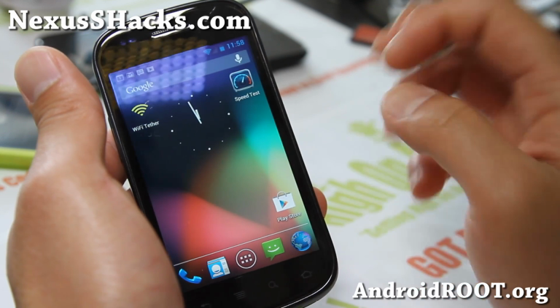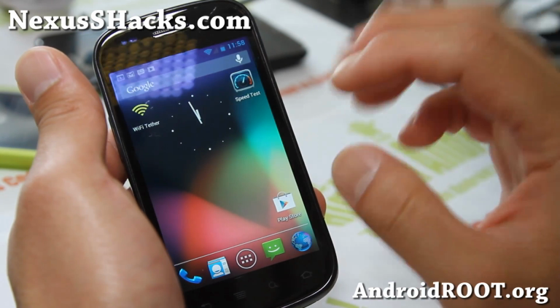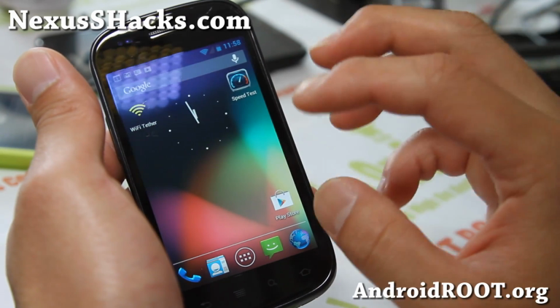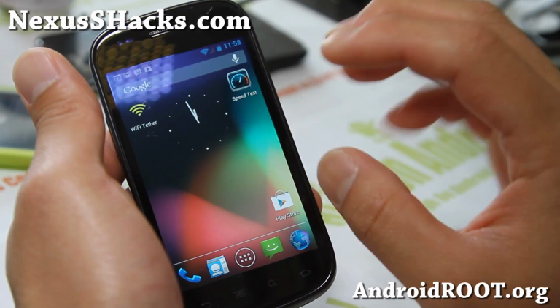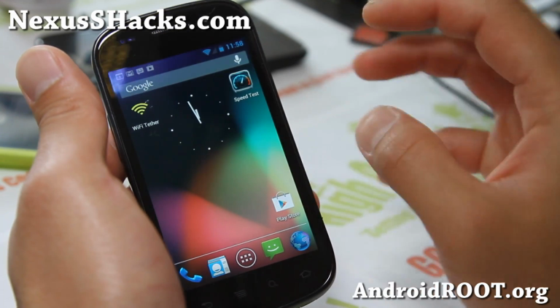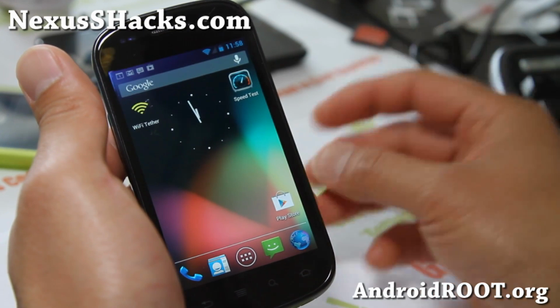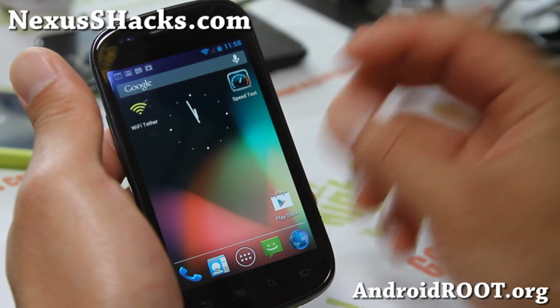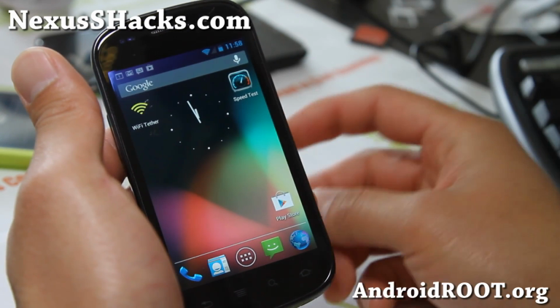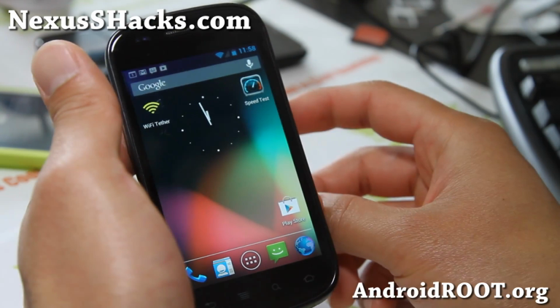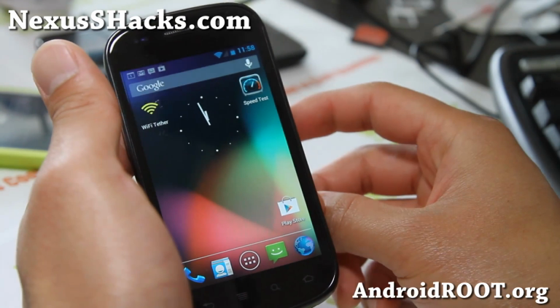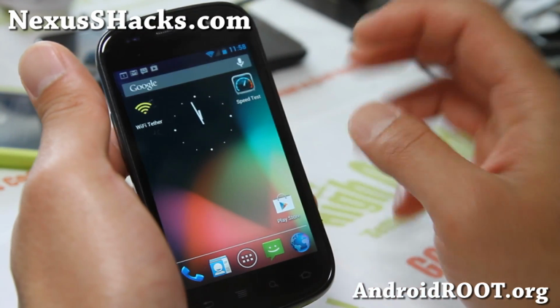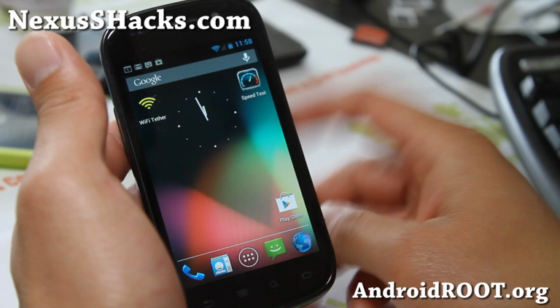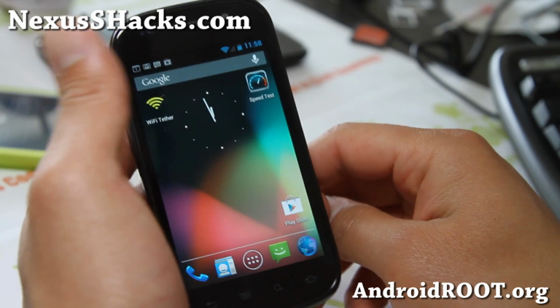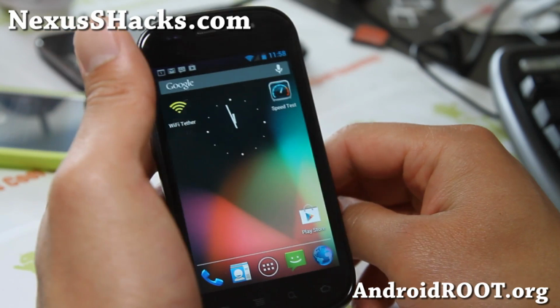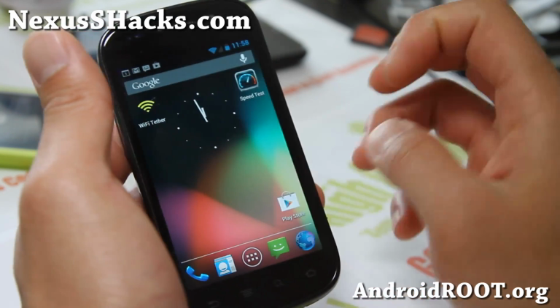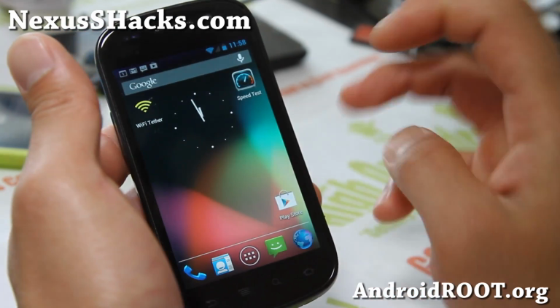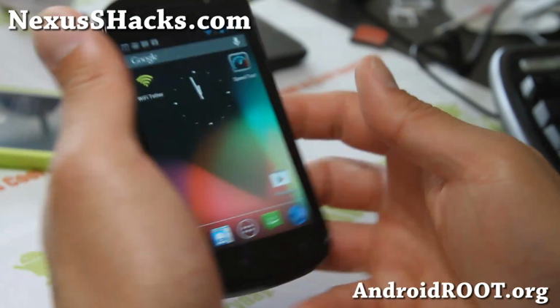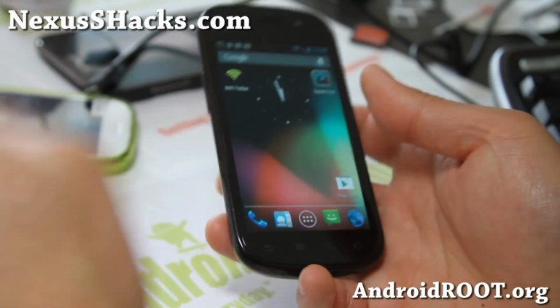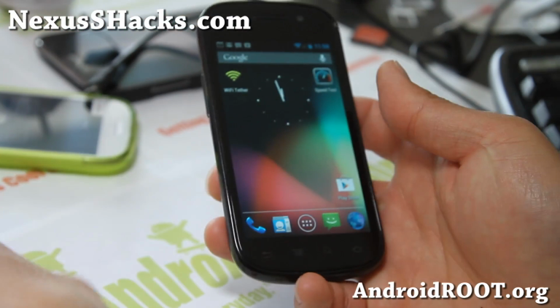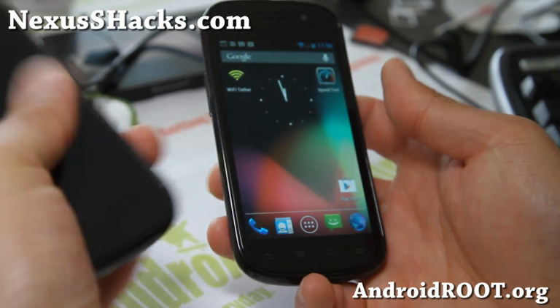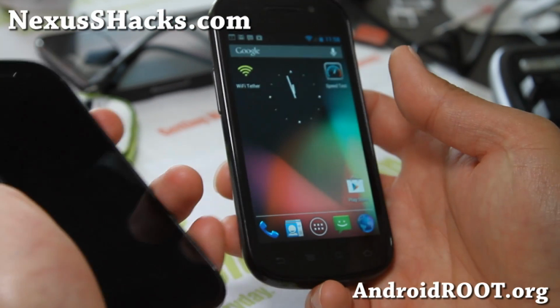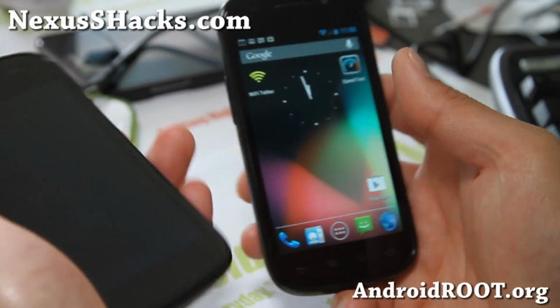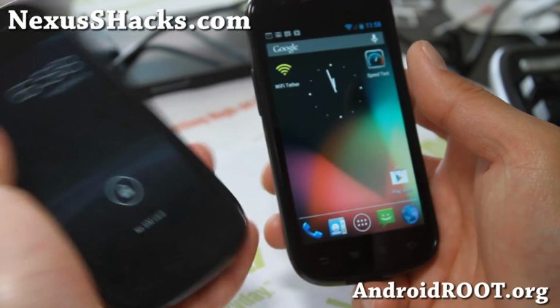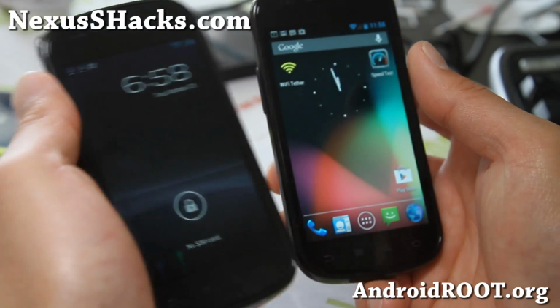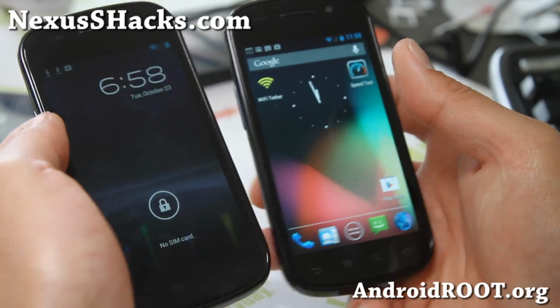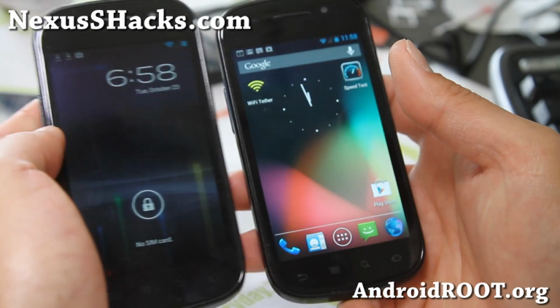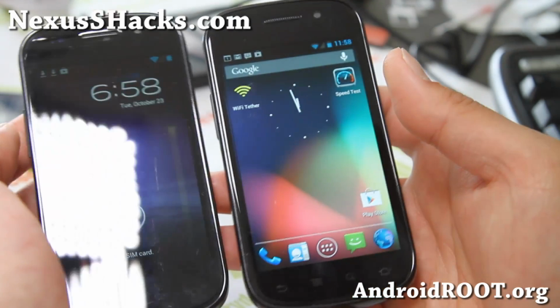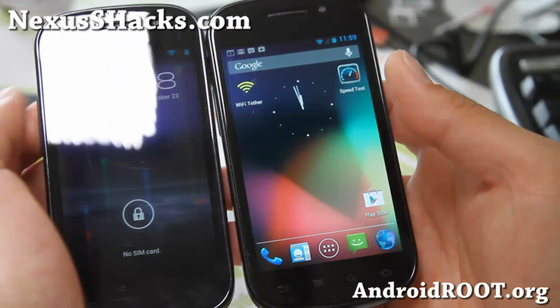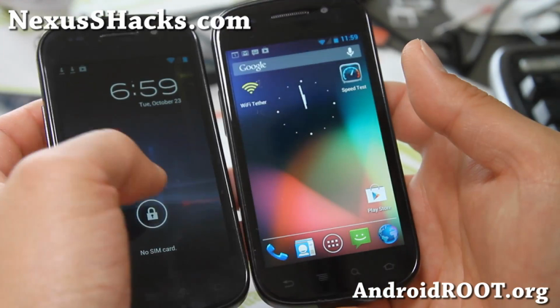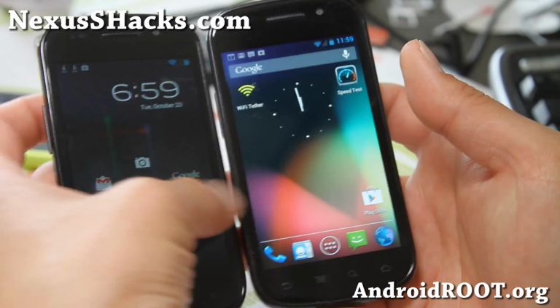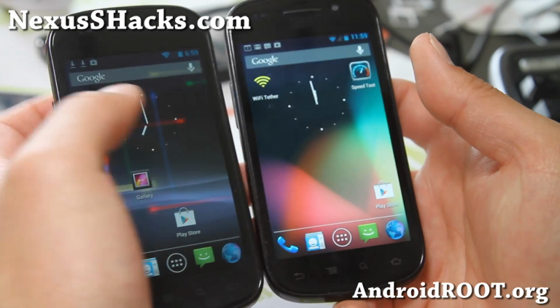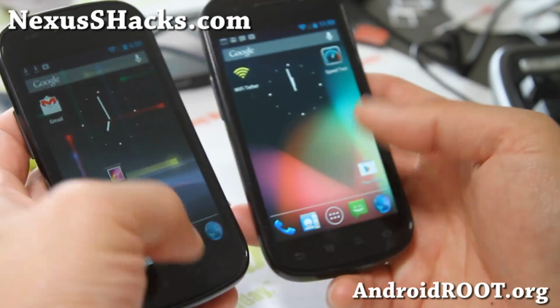This ROM is kind of ported from the Galaxy Nexus and some of the features are not working. But it's still a solid ROM — it's a great ROM. Definitely try it out and let me know what you think. That's the ROM of the week for your Nexus S.